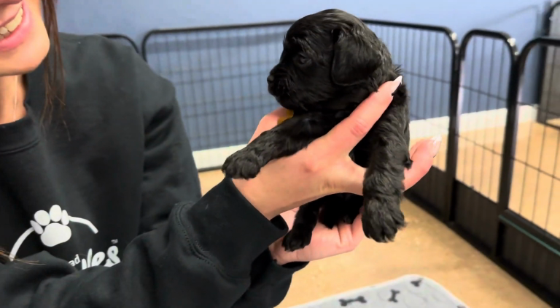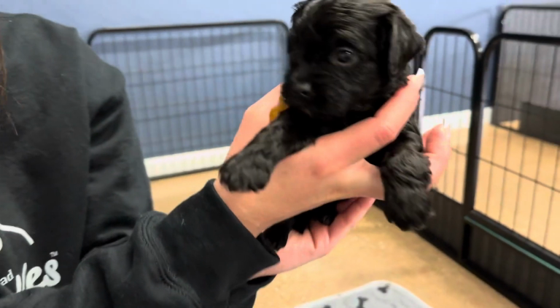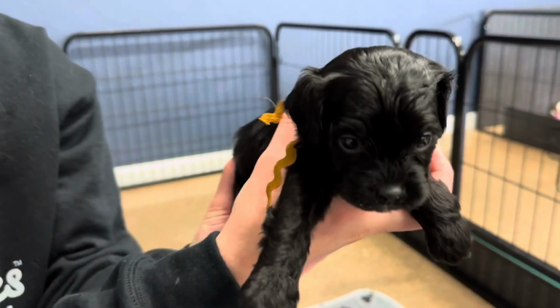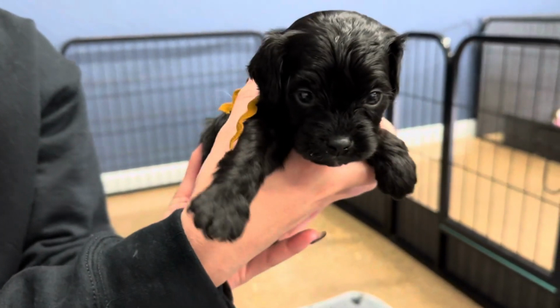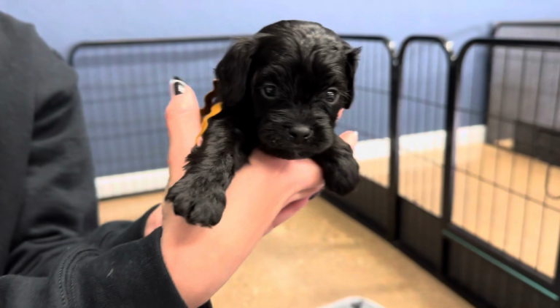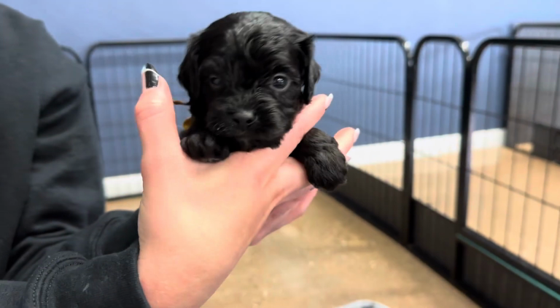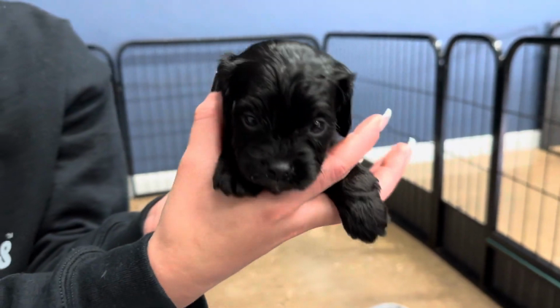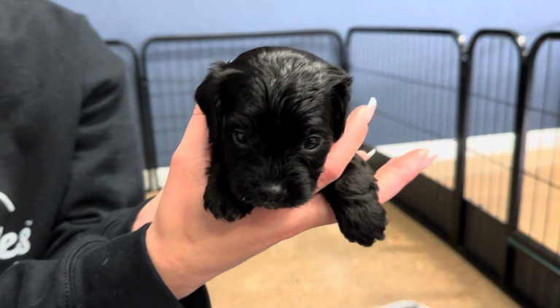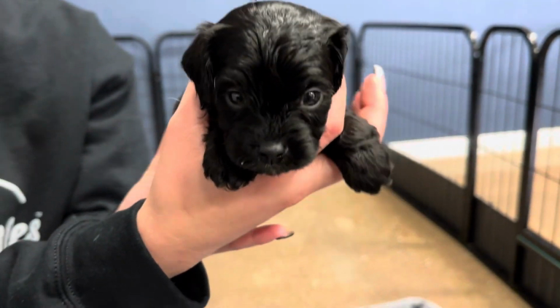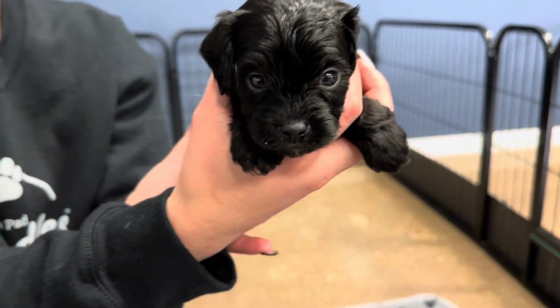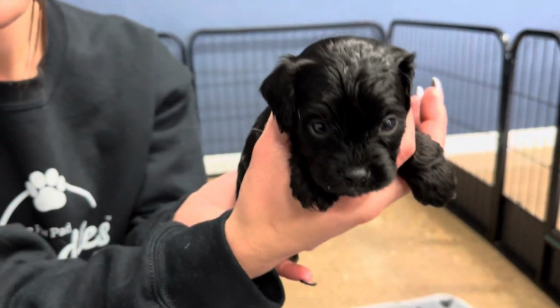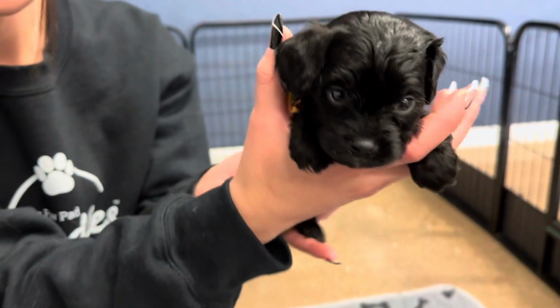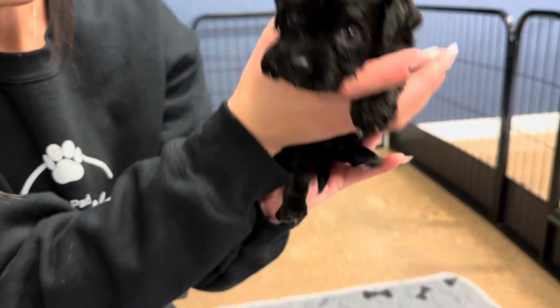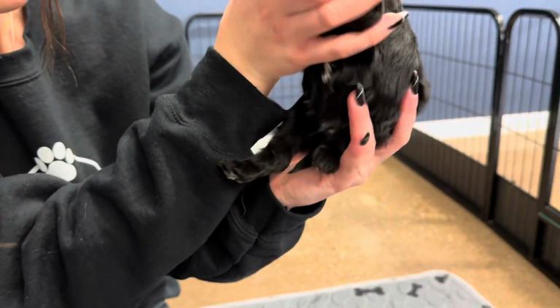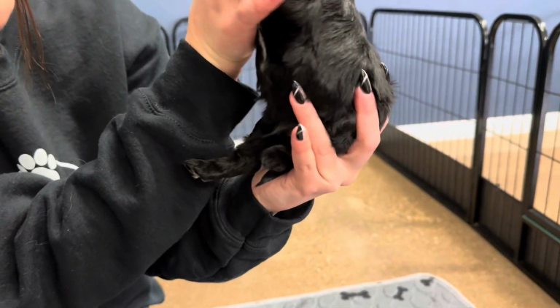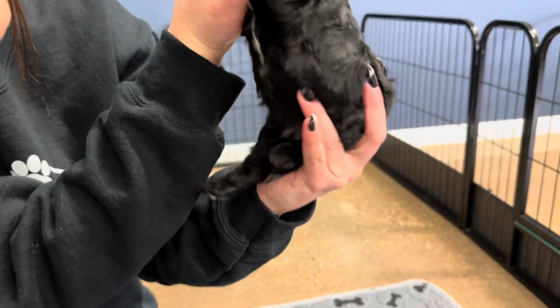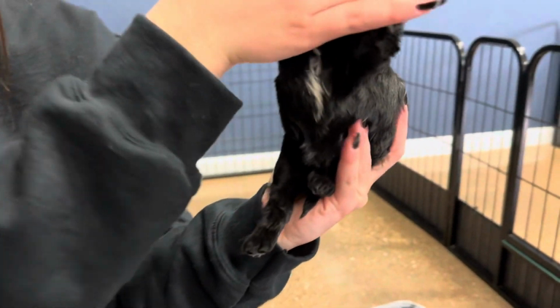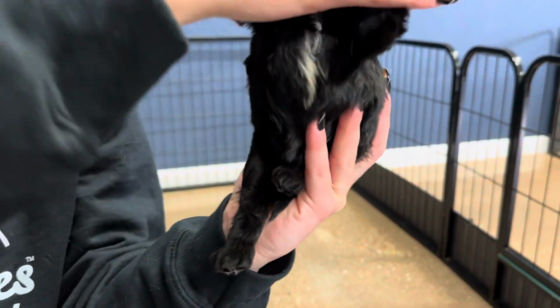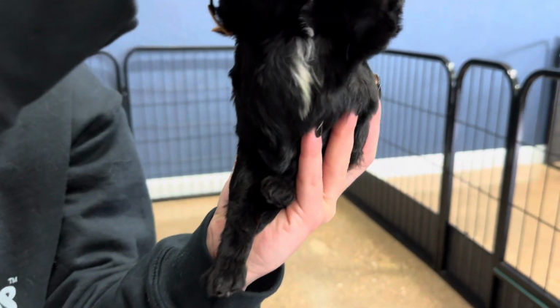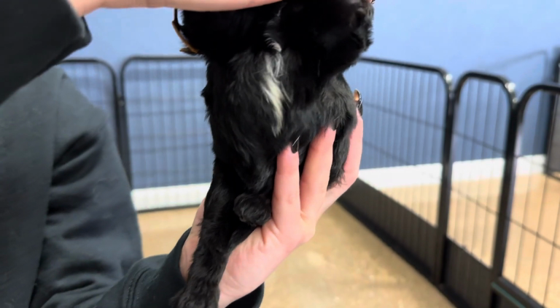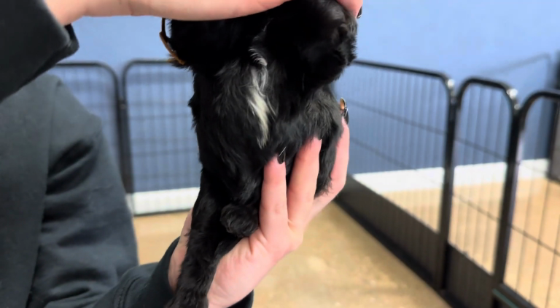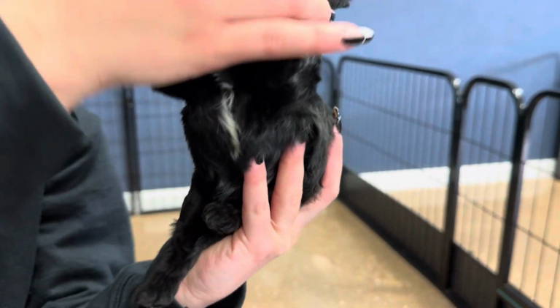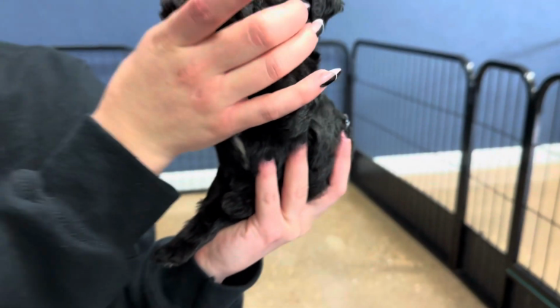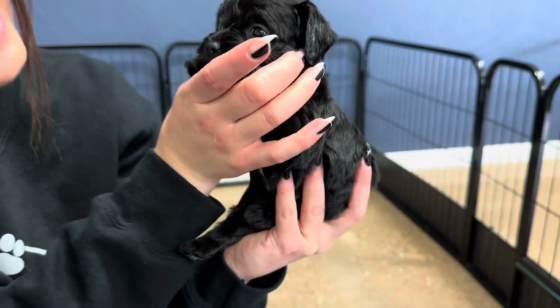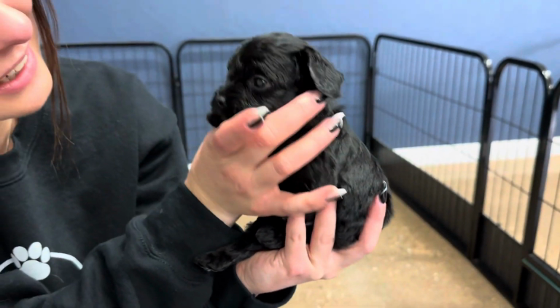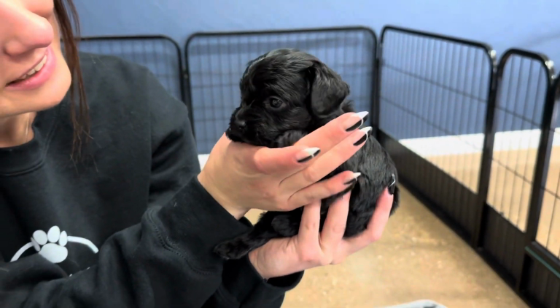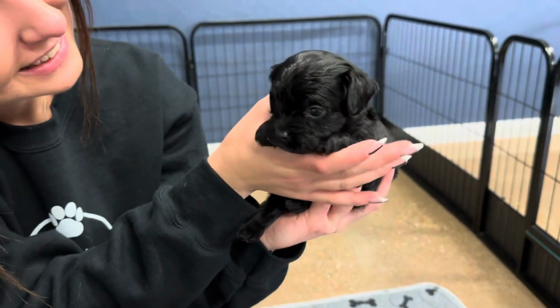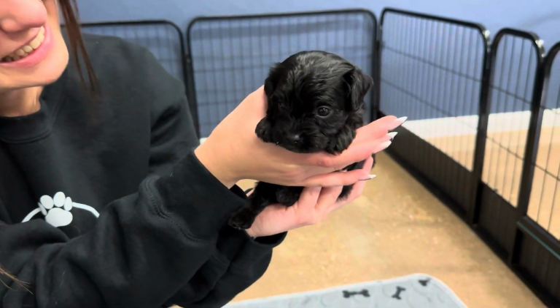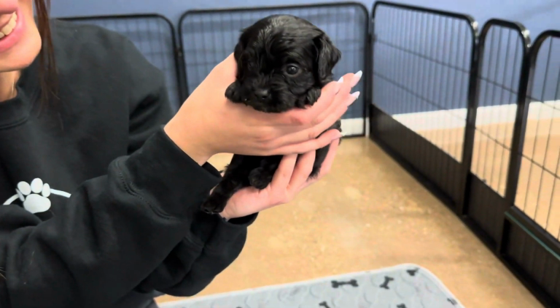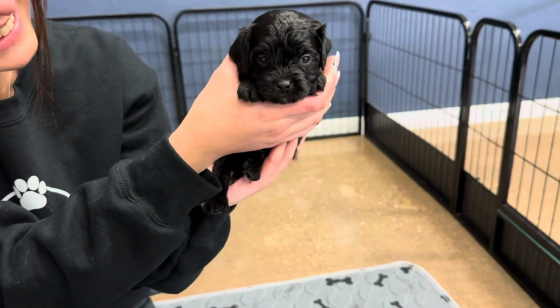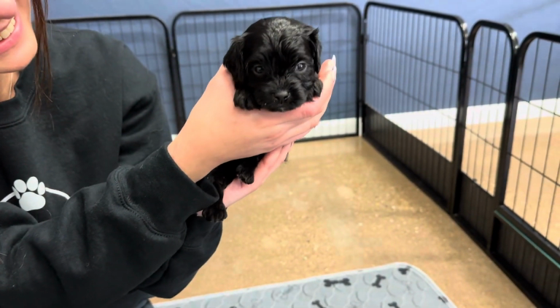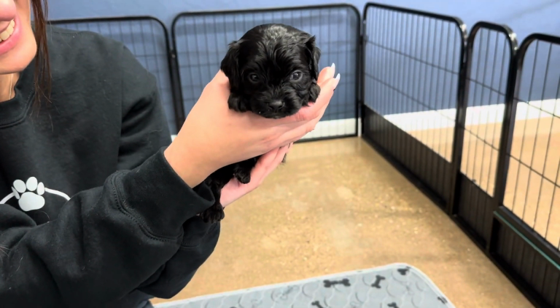This is Chestnut Boy. He is black. He's got a little tiny bit of white on his chest. He should stay the same color as well.